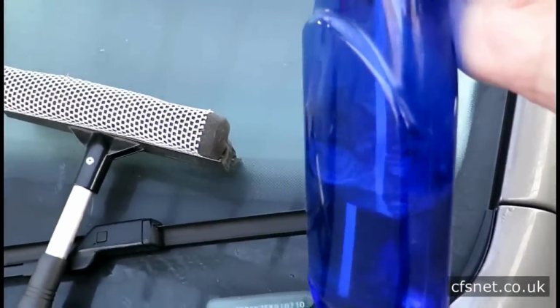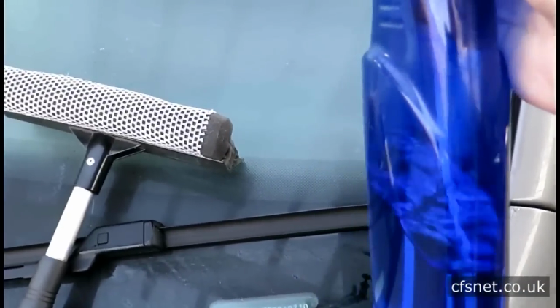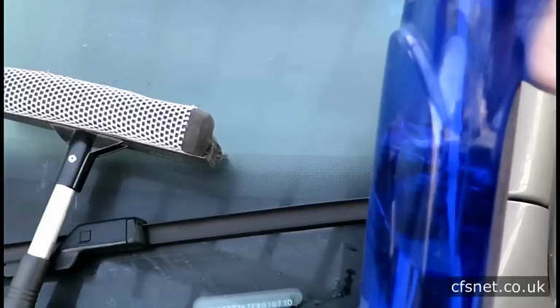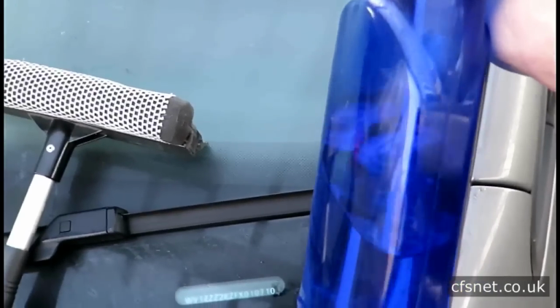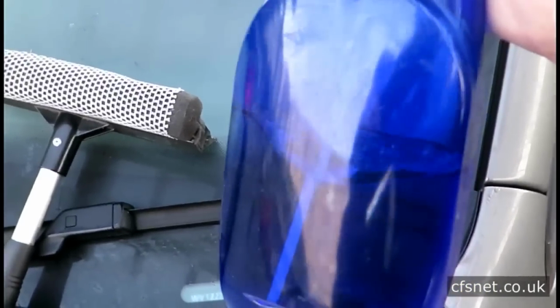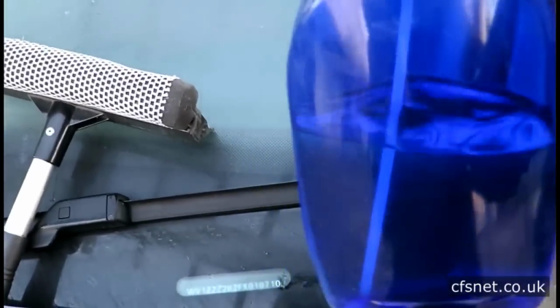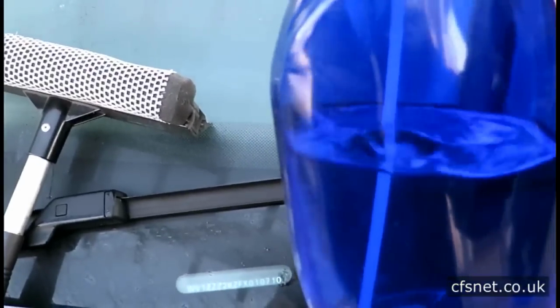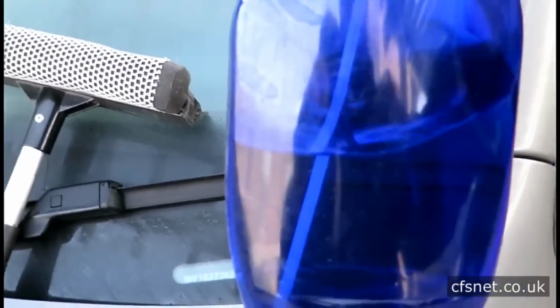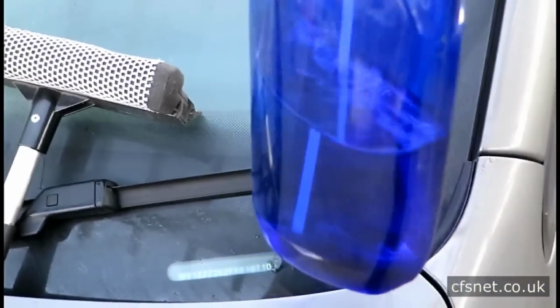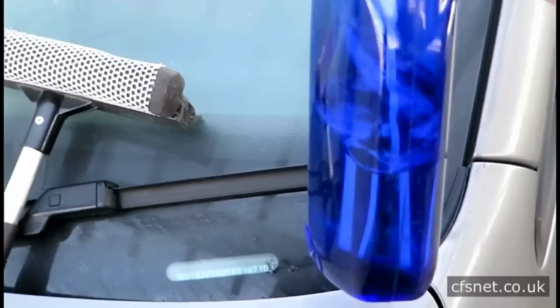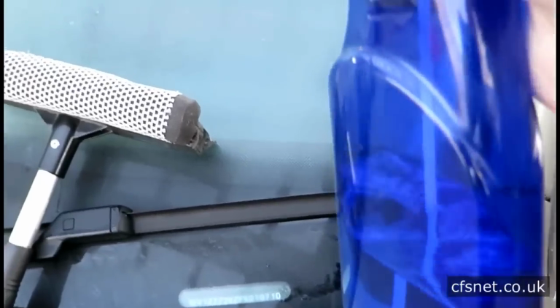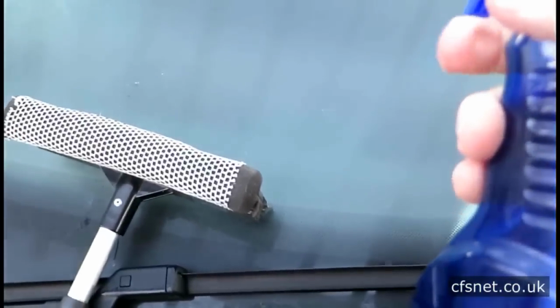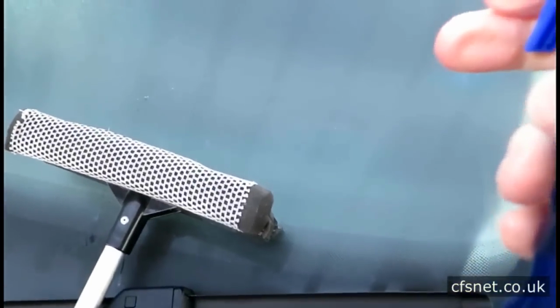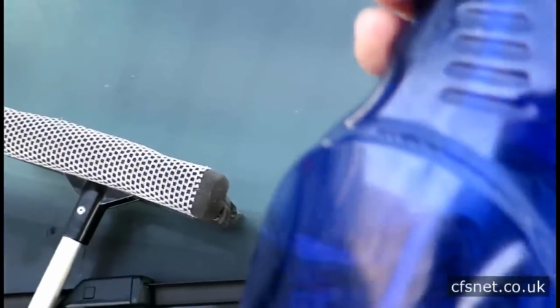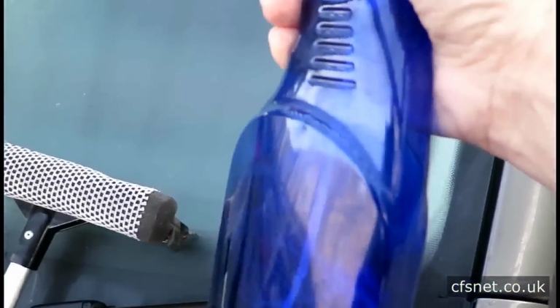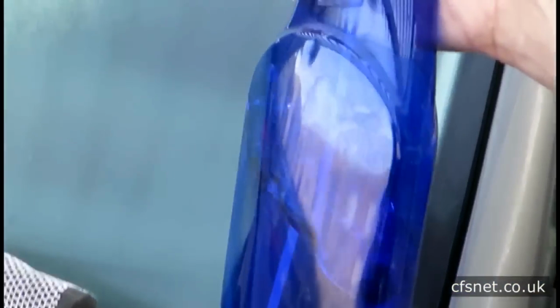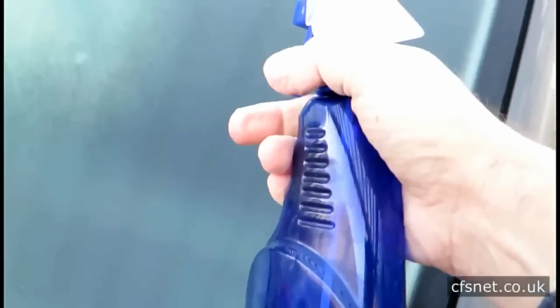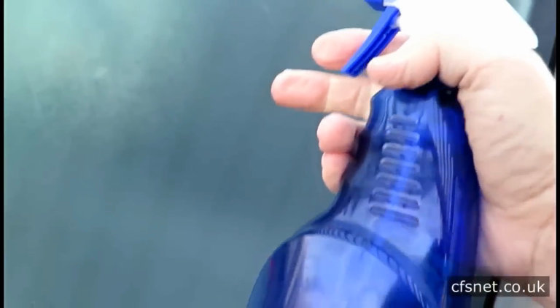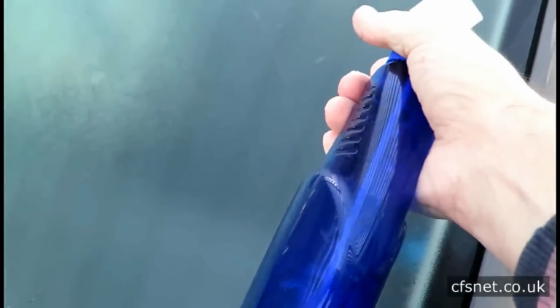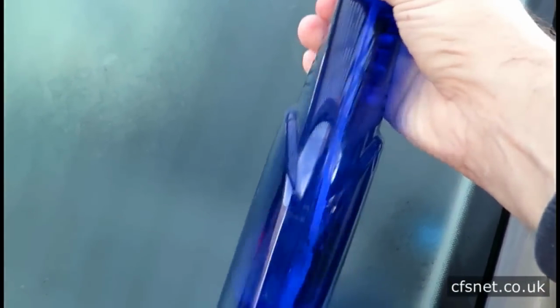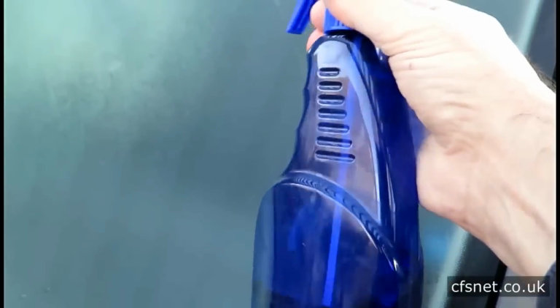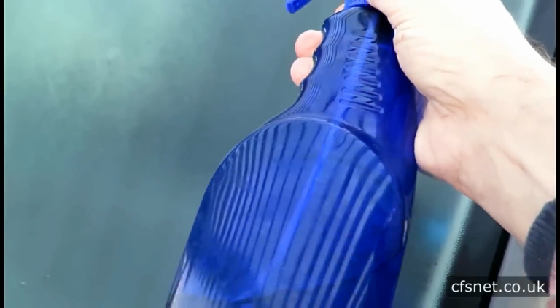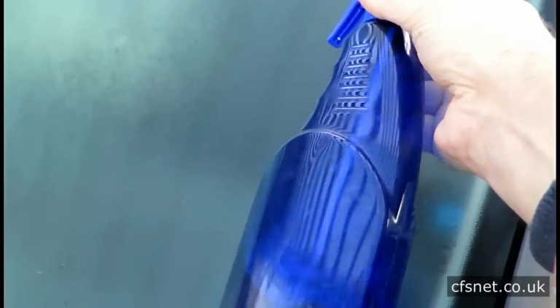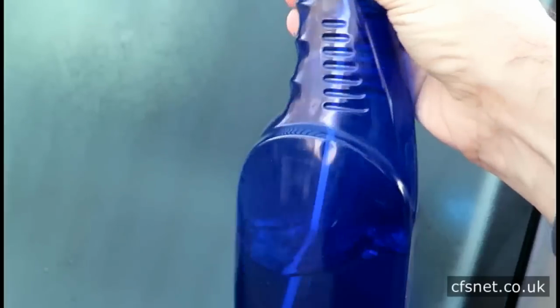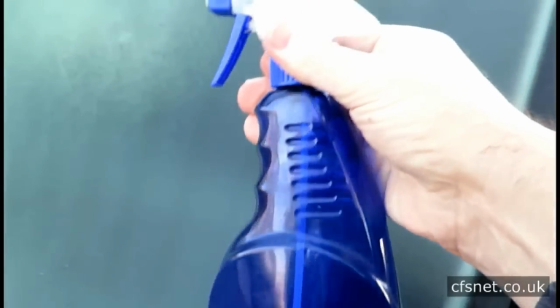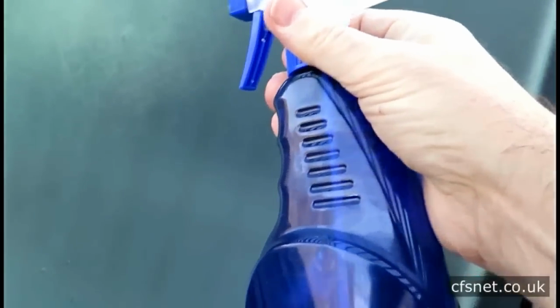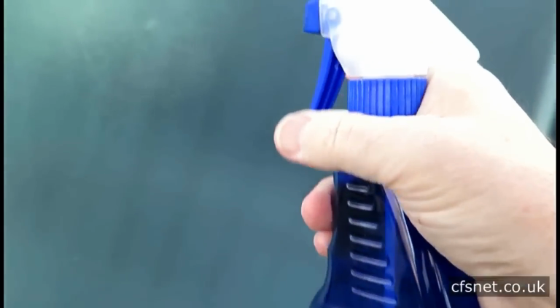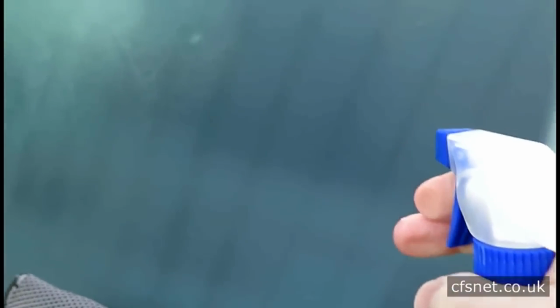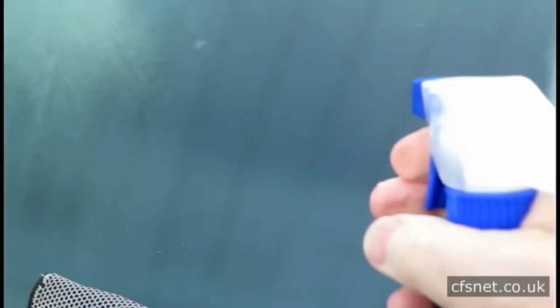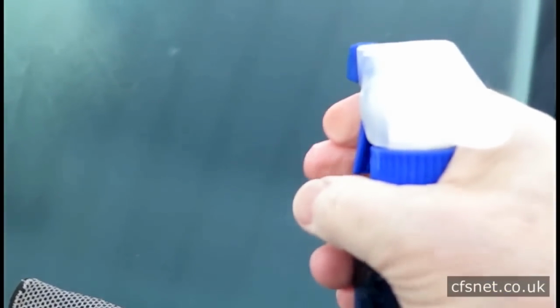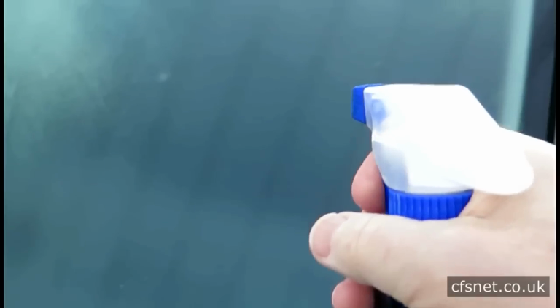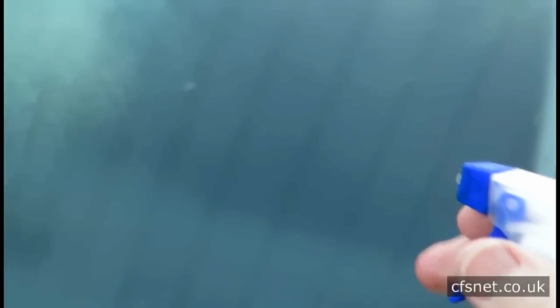I use one part water and two parts isopropanol. What I do is grab an old kitchen cleaning bottle when it's empty, clean it out, and then just fill it with my own solution.